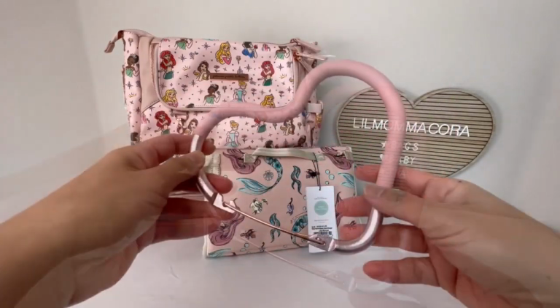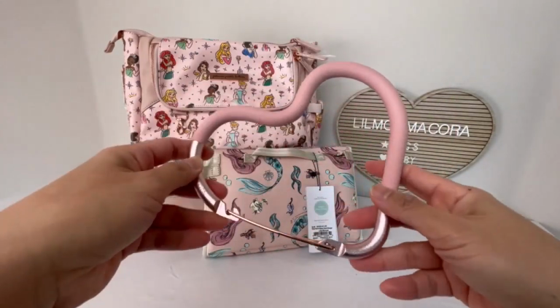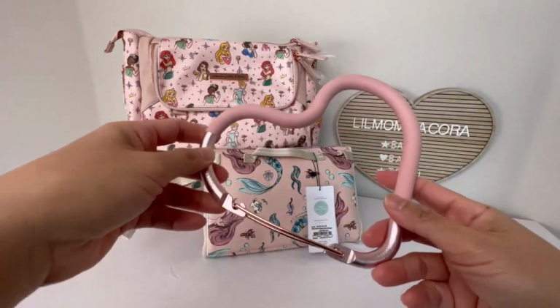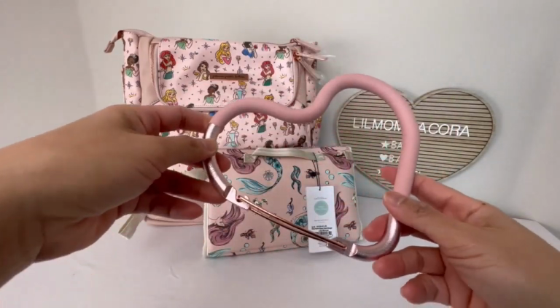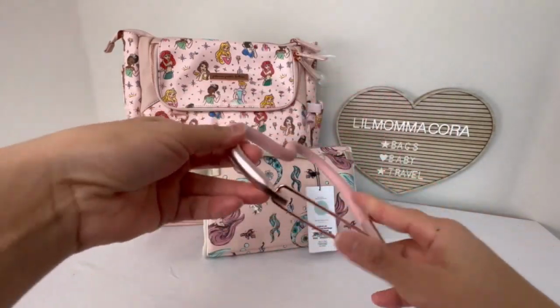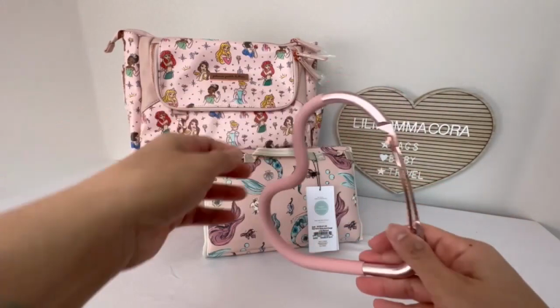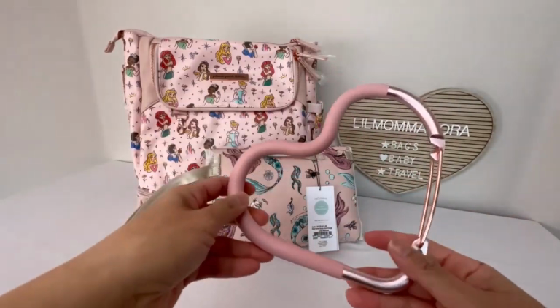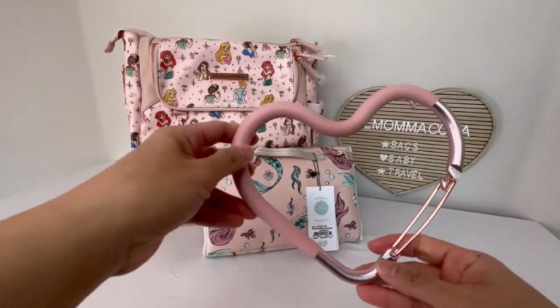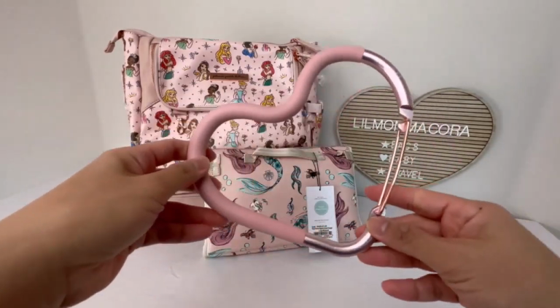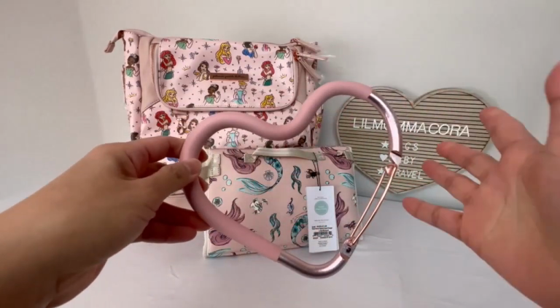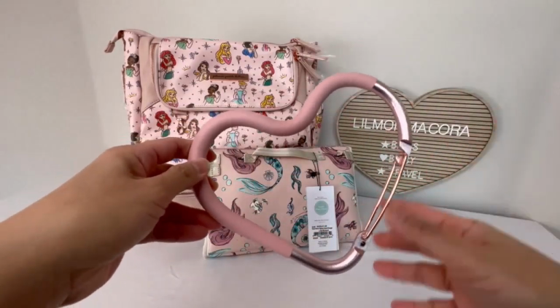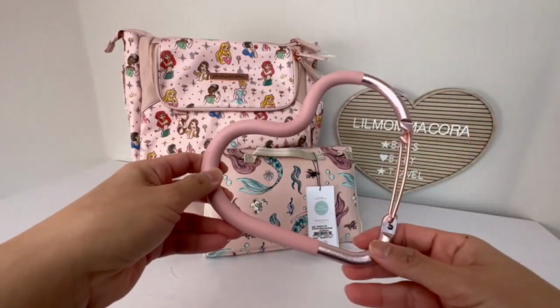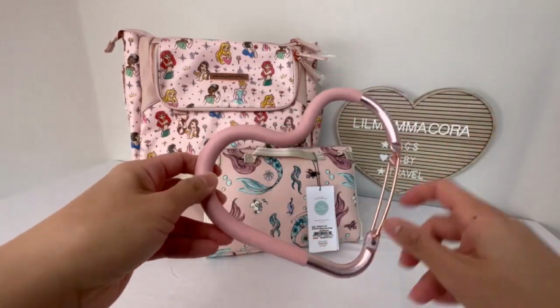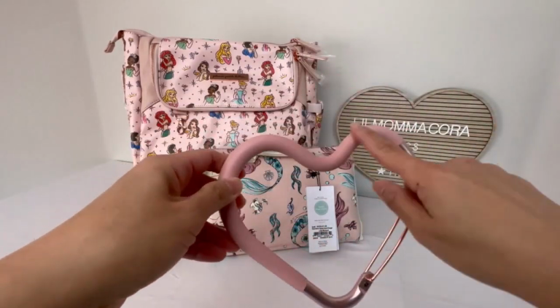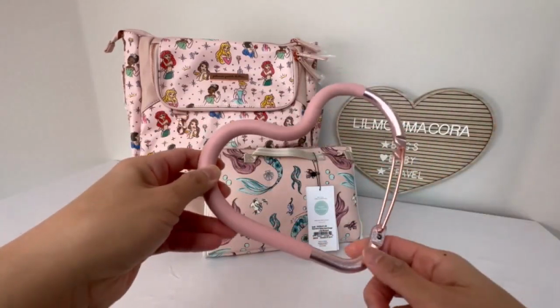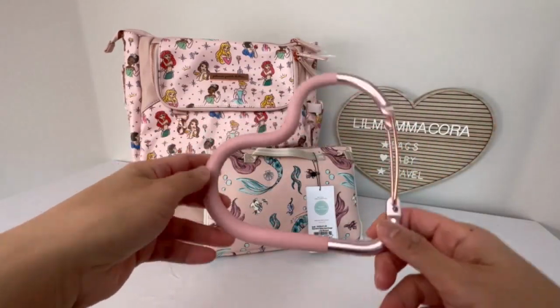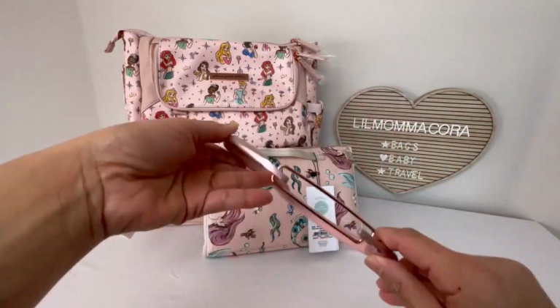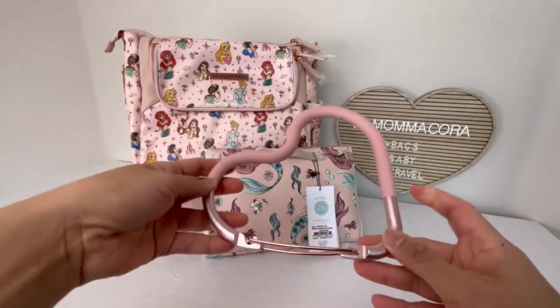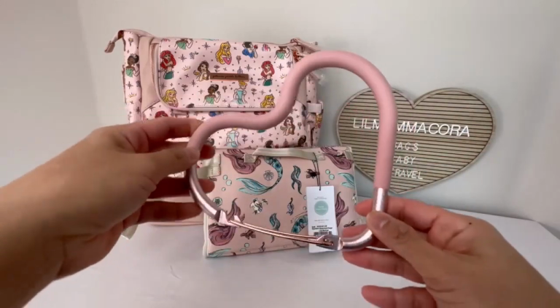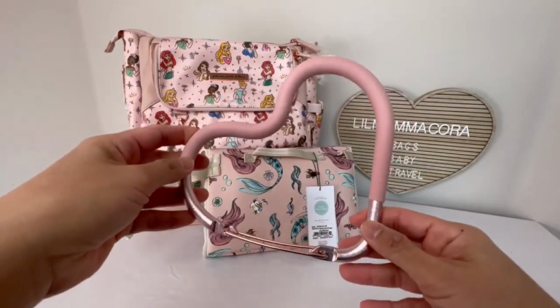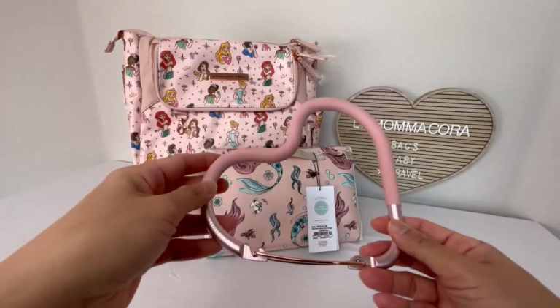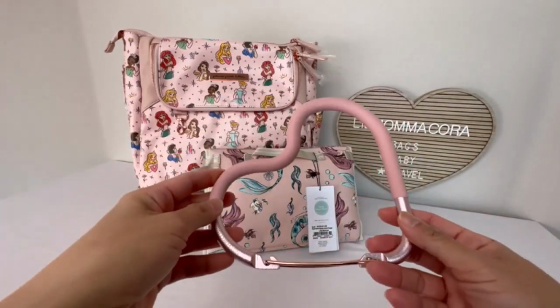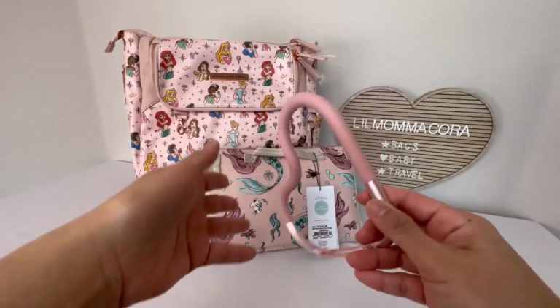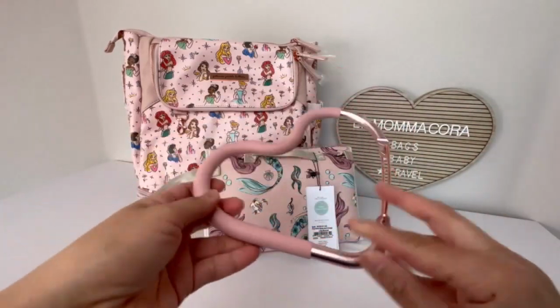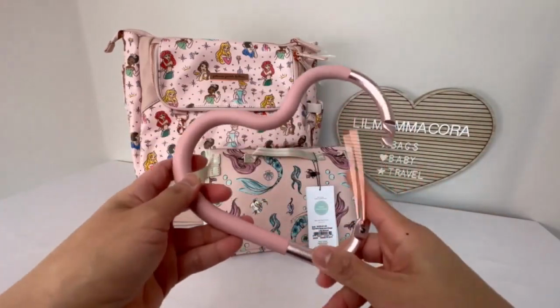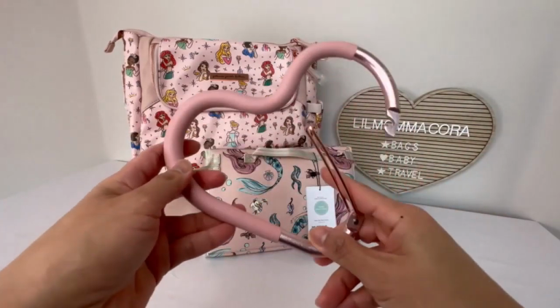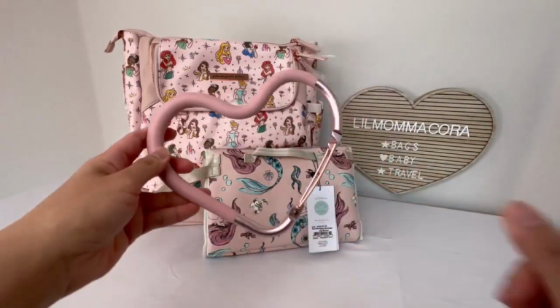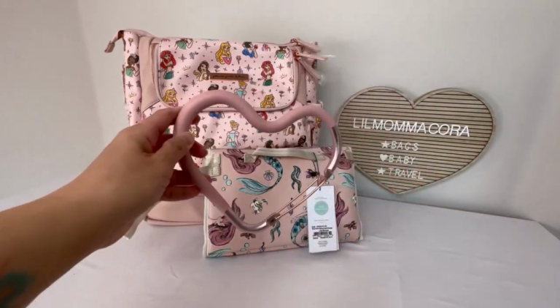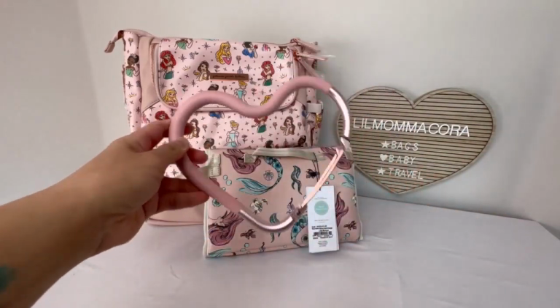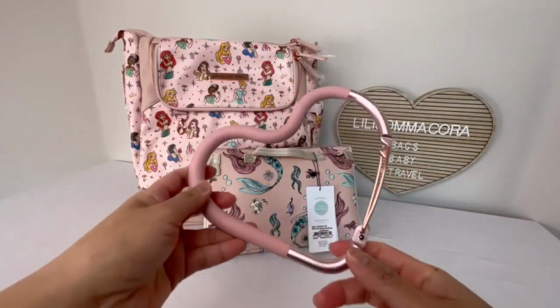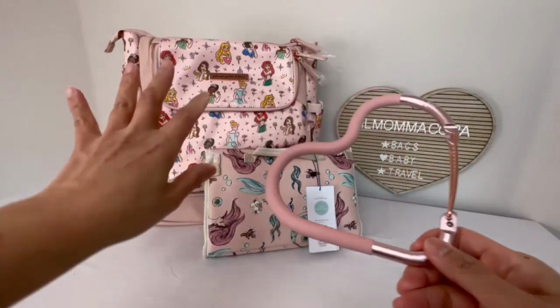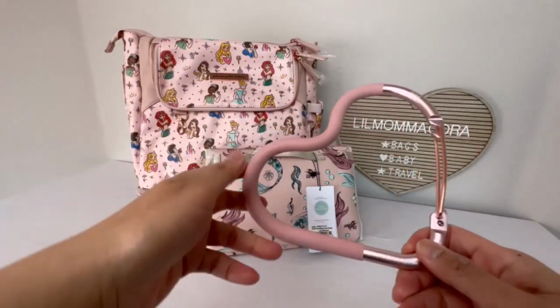They also had on the website a Mickey Mouse head shape silhouette just like this in the stroller hook with the same color, and they also had a couple different colors as well. So I thought that was cool. But this came for free when I bought my item.